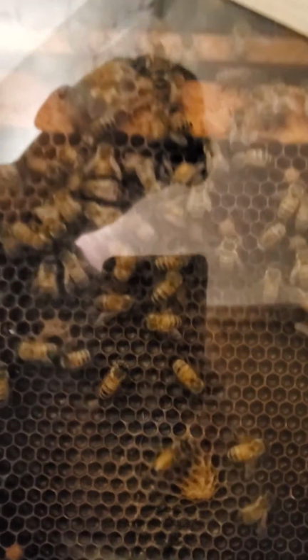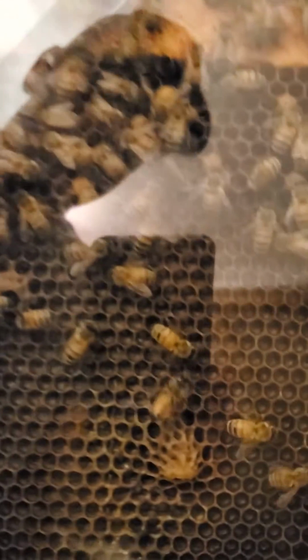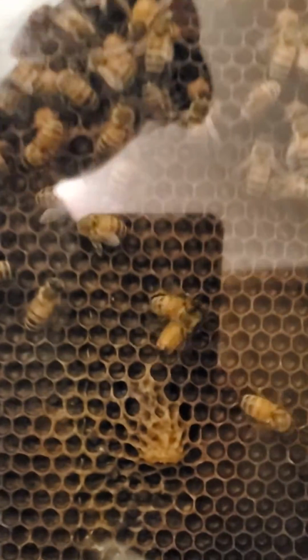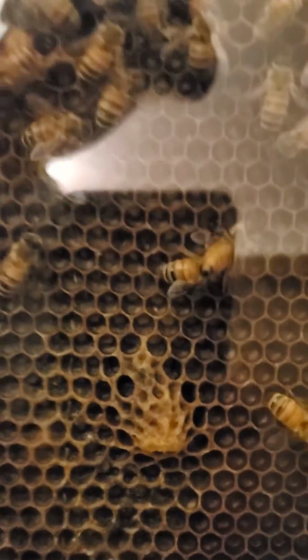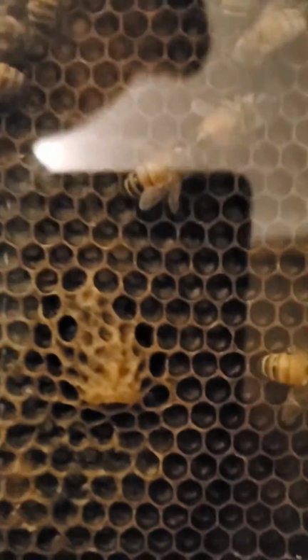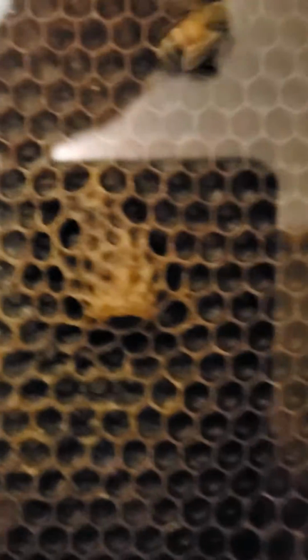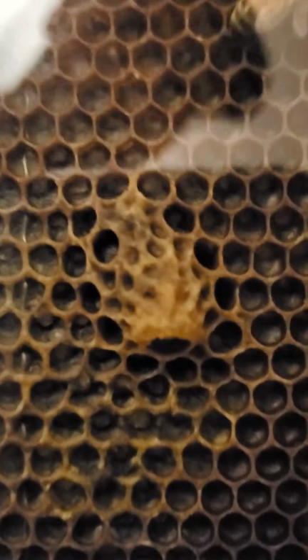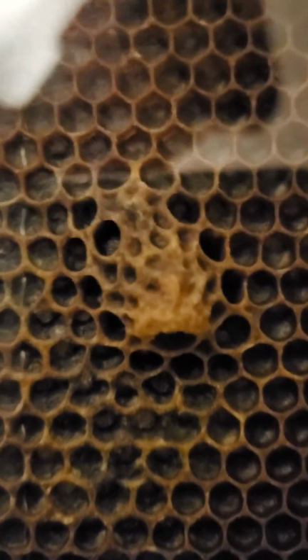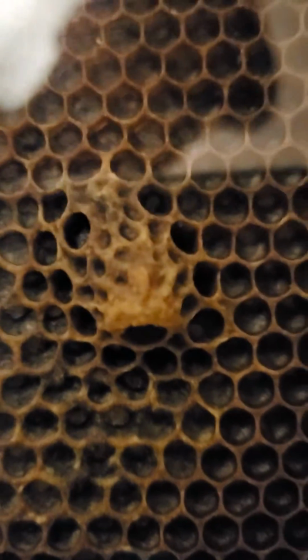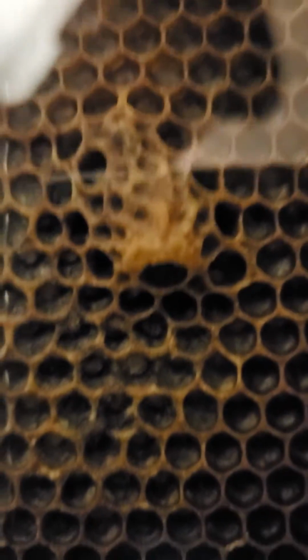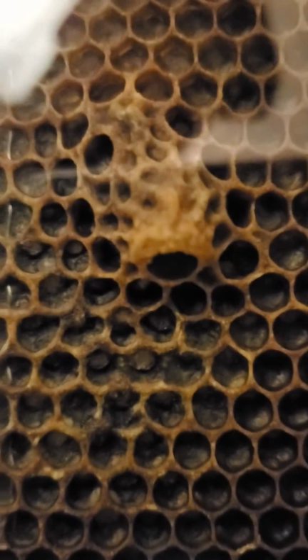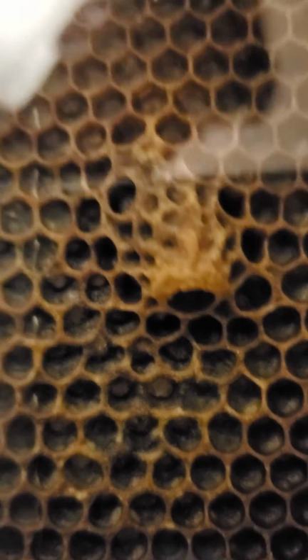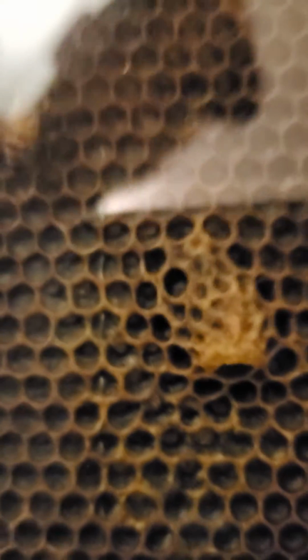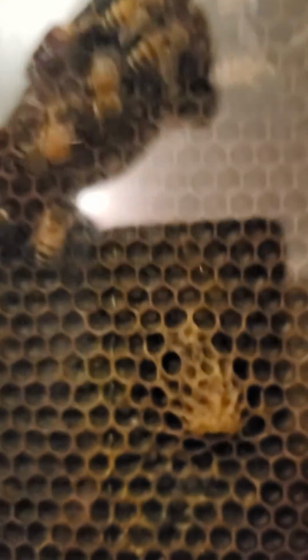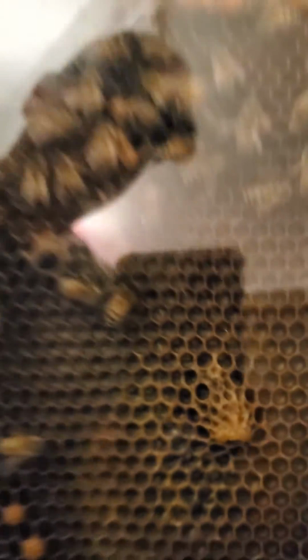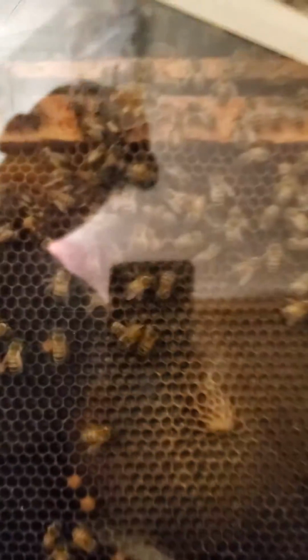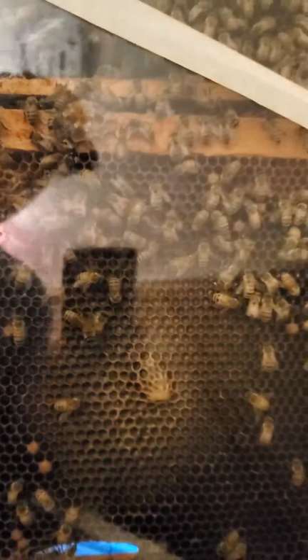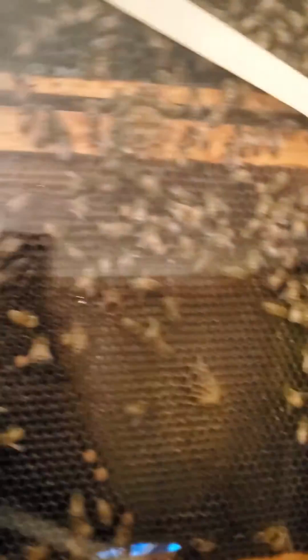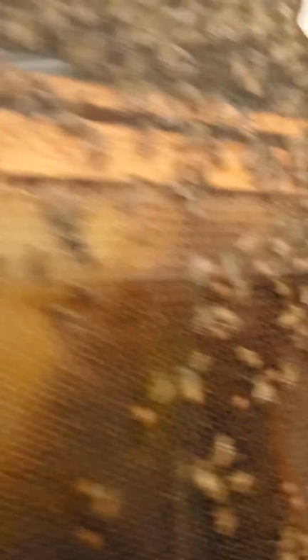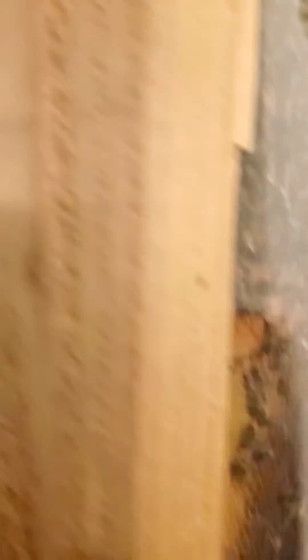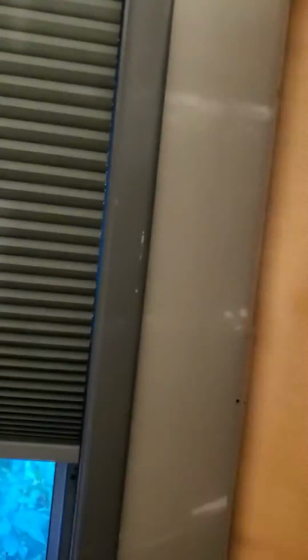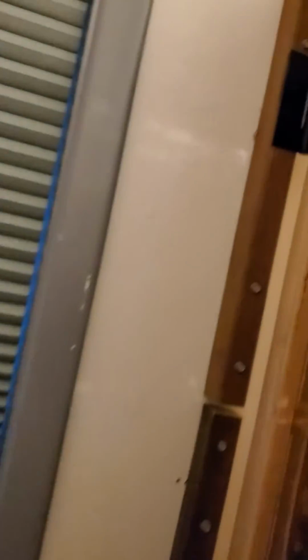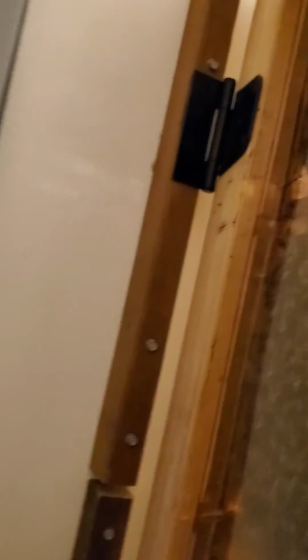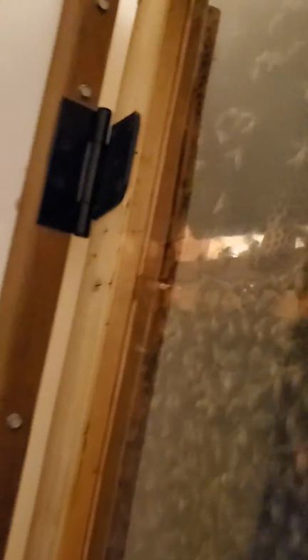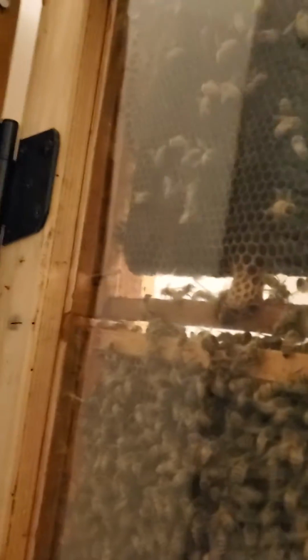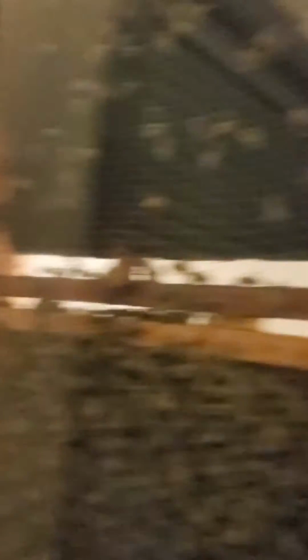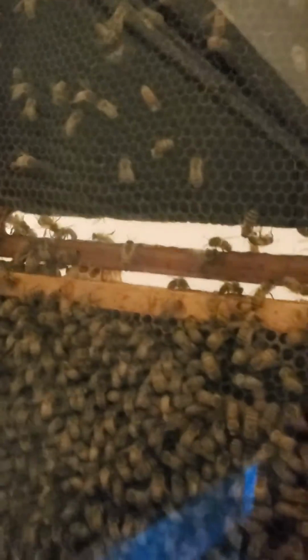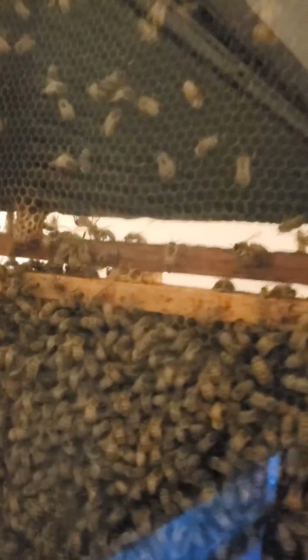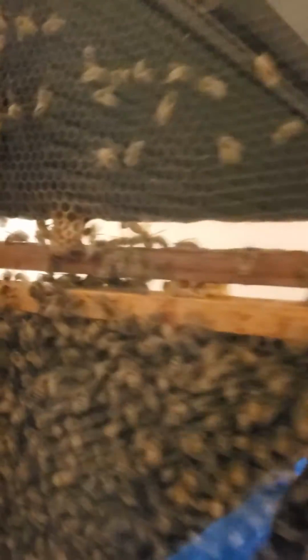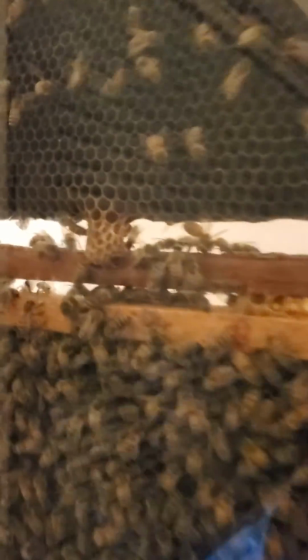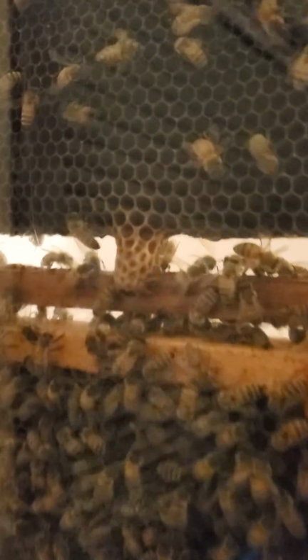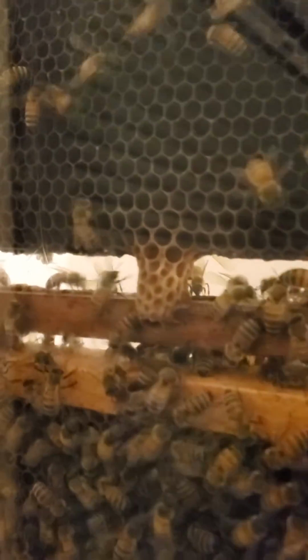Those supersedure cells are in the middle of the frame — not at the bottom — where the eggs would be. So this one is a supersedure cell in the middle of the frame, and this one is a swarm cell at the bottom of the frame.